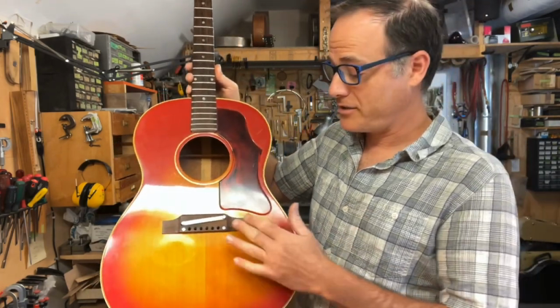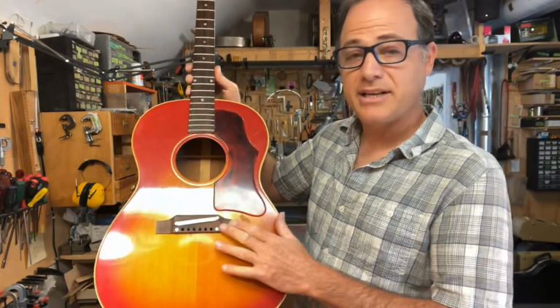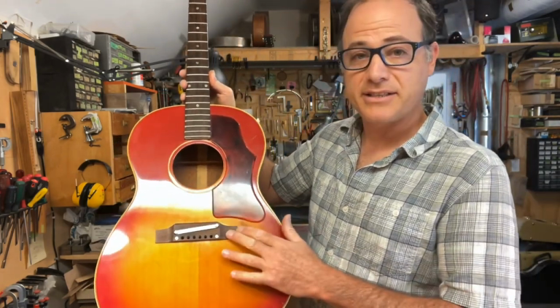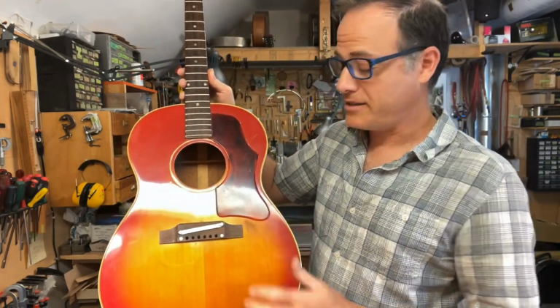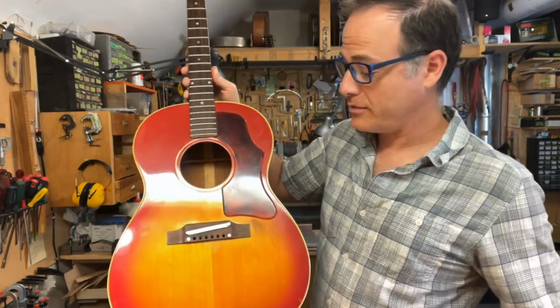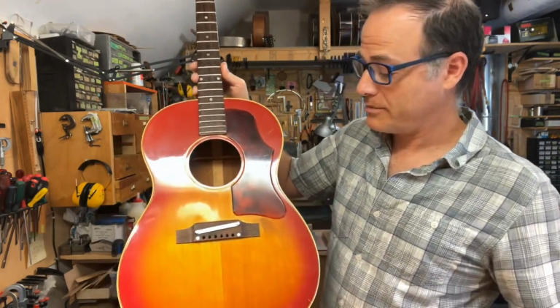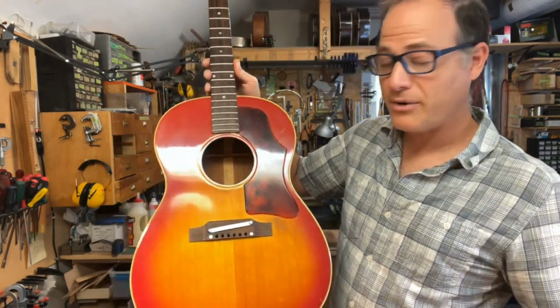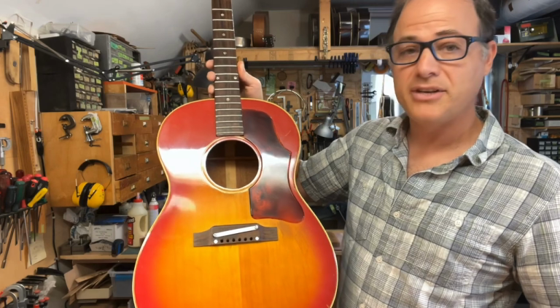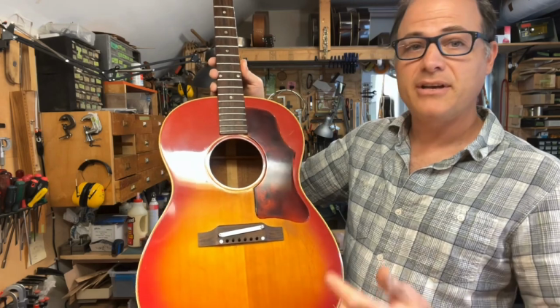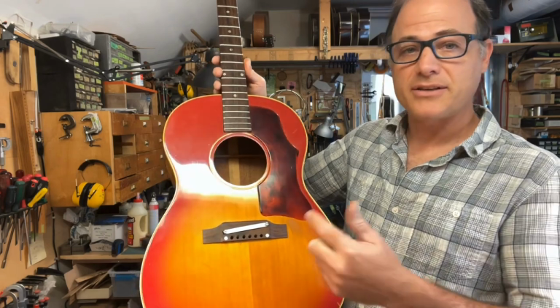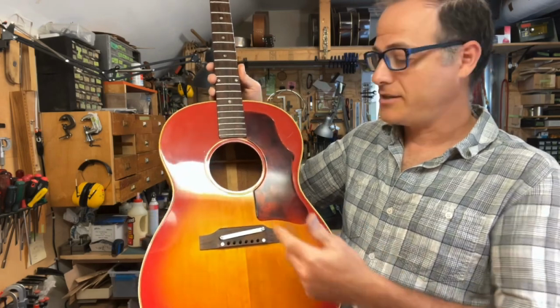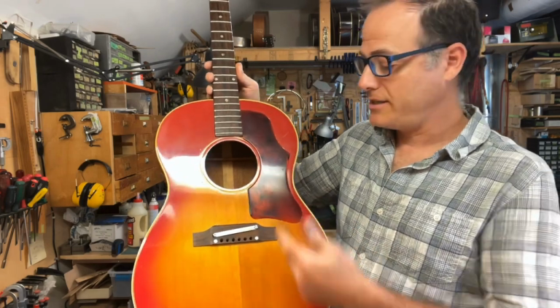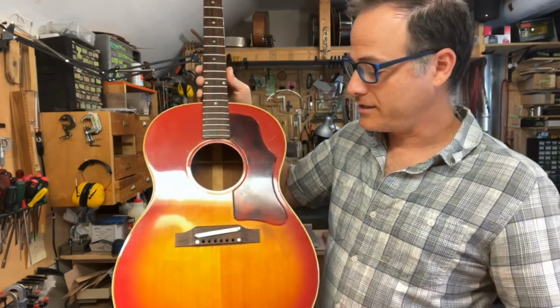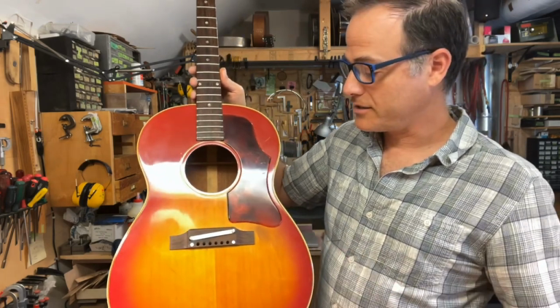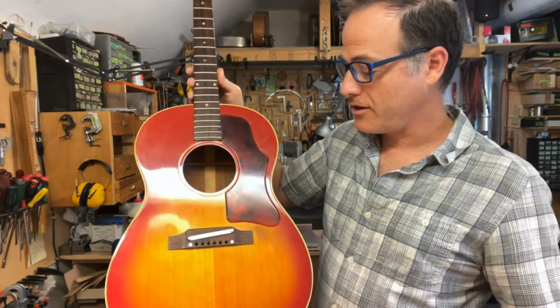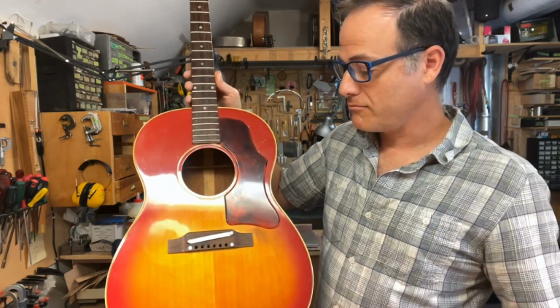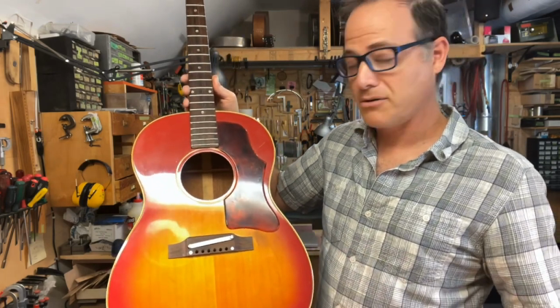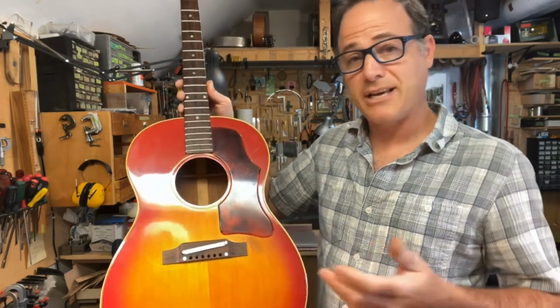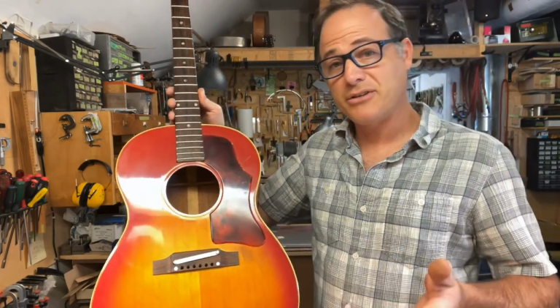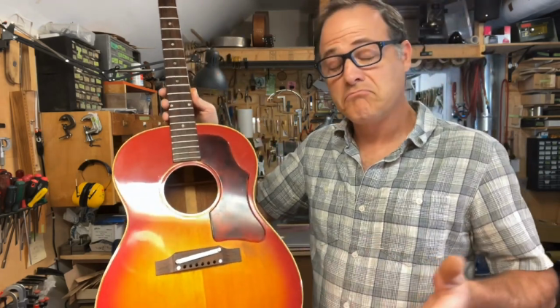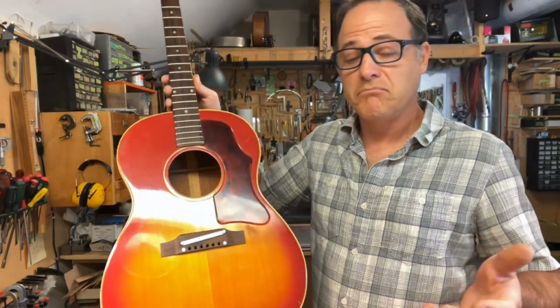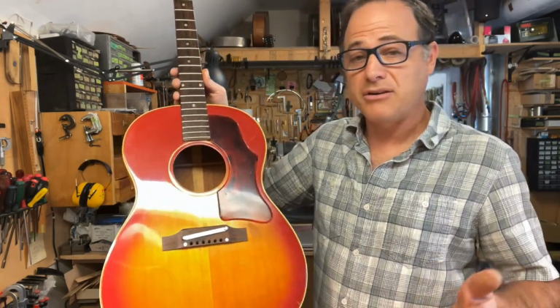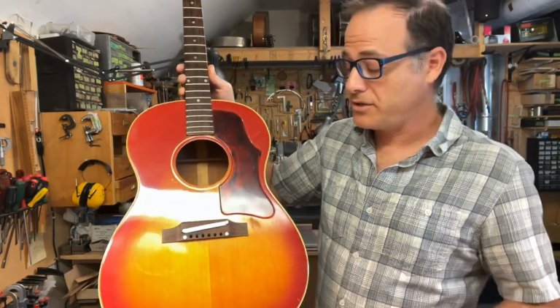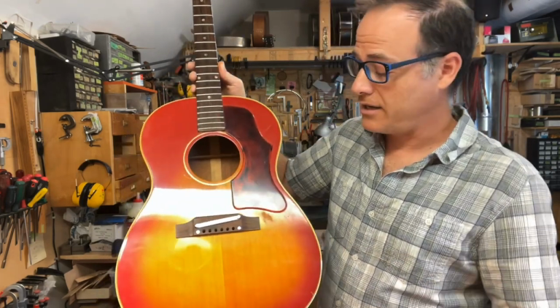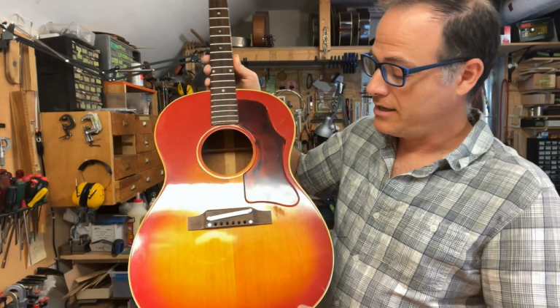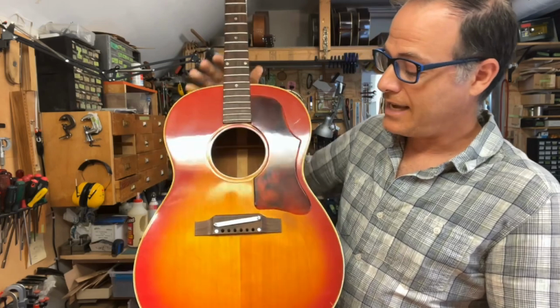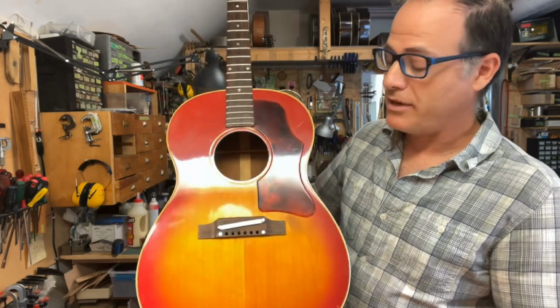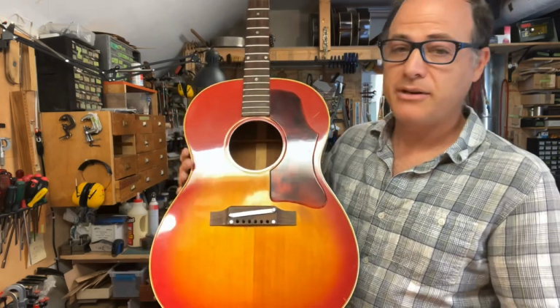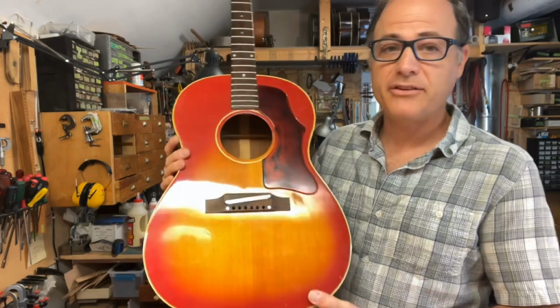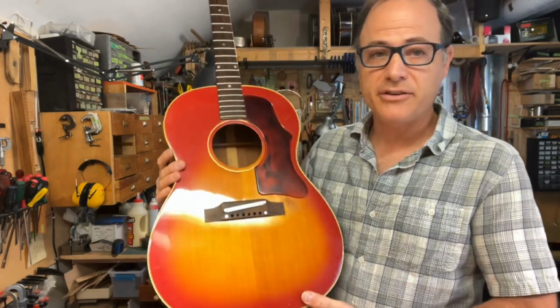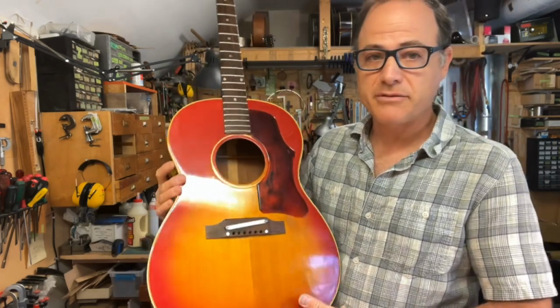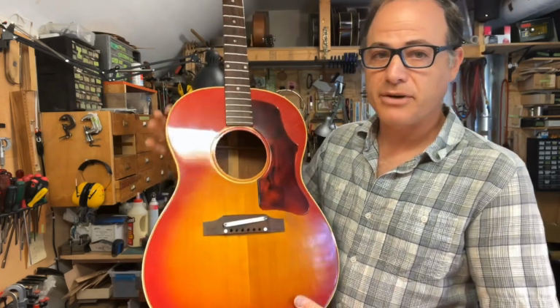This is a 1966 original Gibson bridge that's on this 1966 guitar. So is that original? I don't know — you decide. But it's still an adjustable bridge.